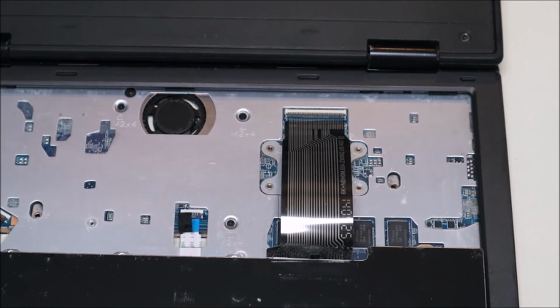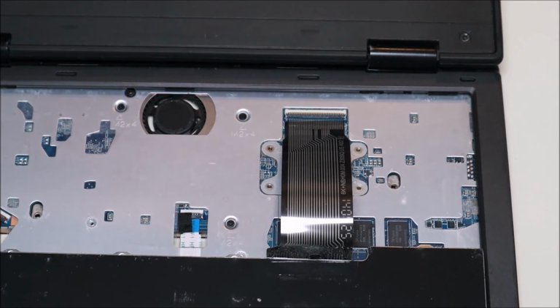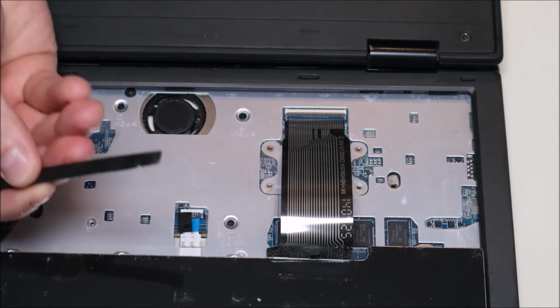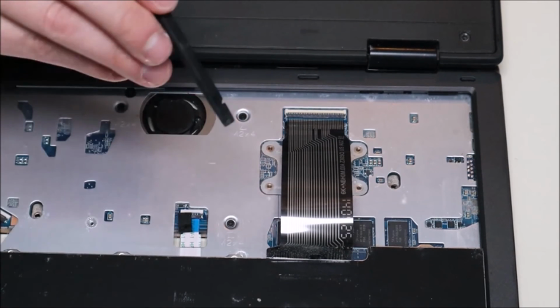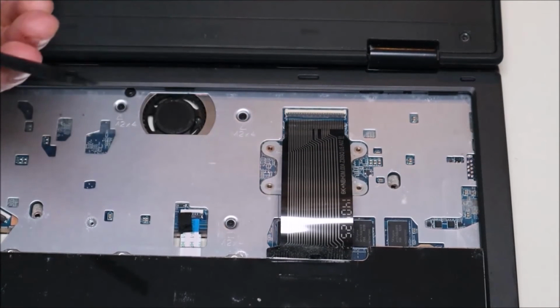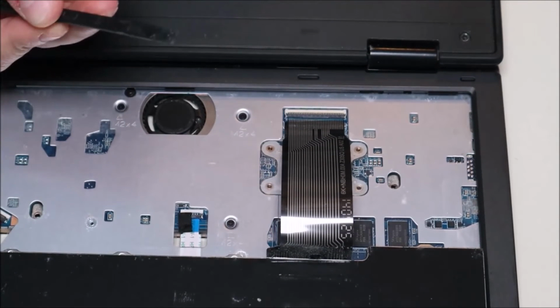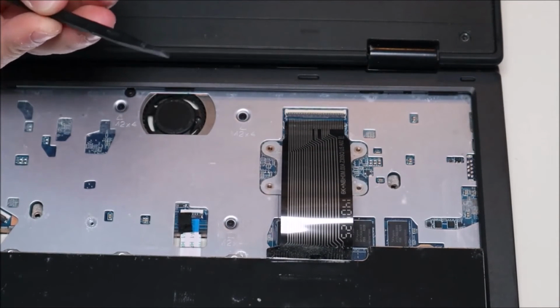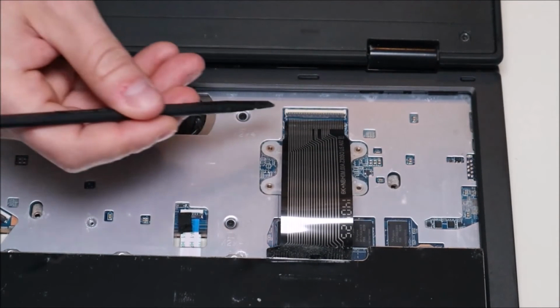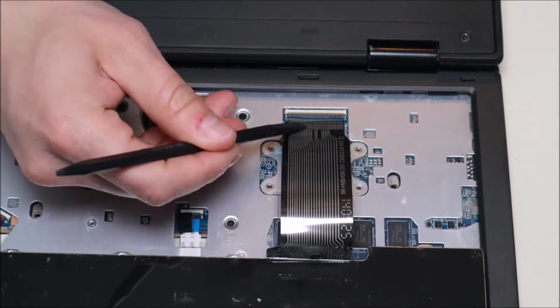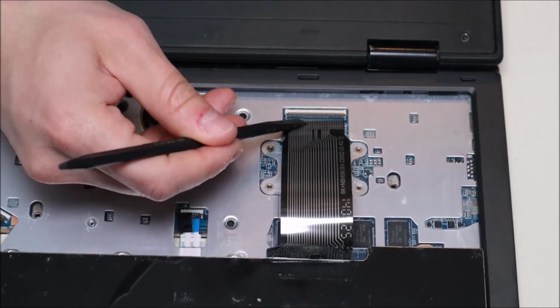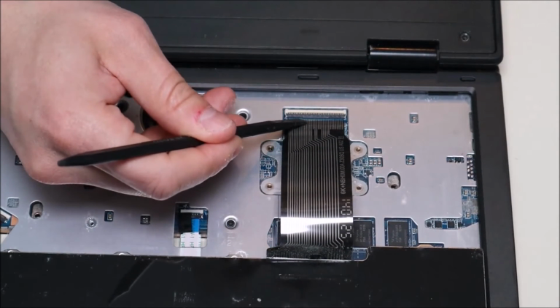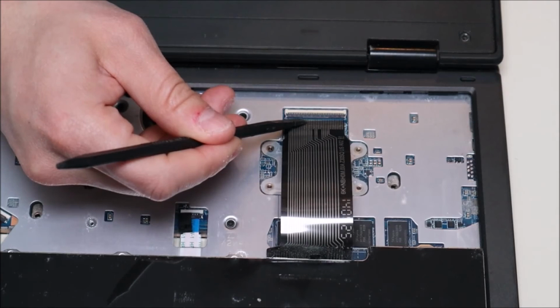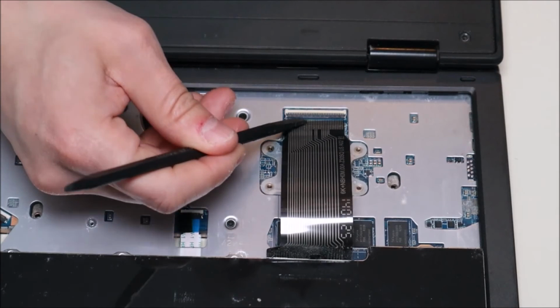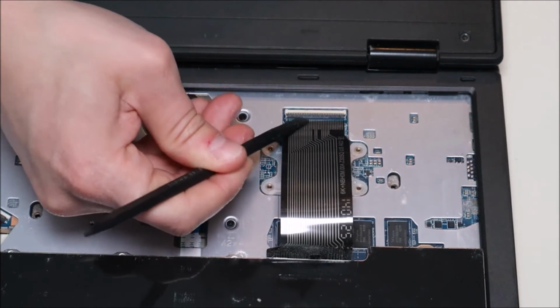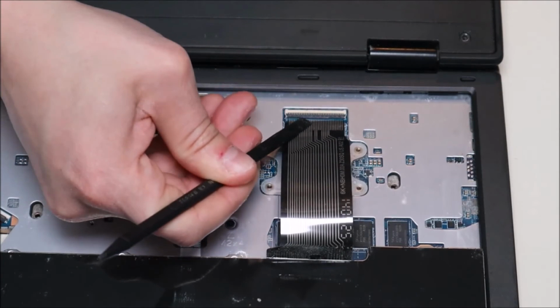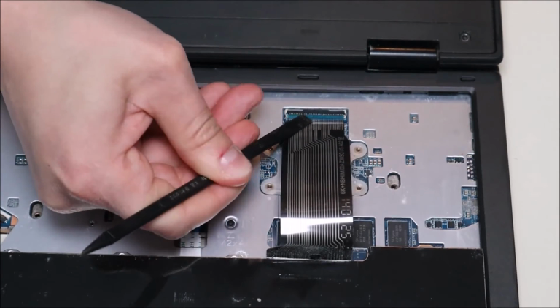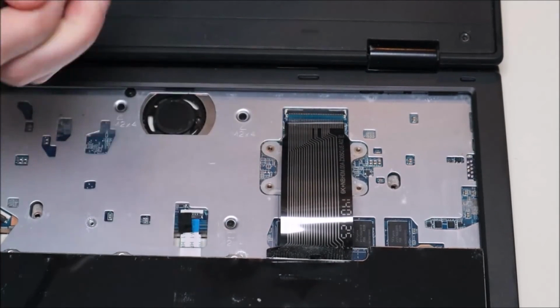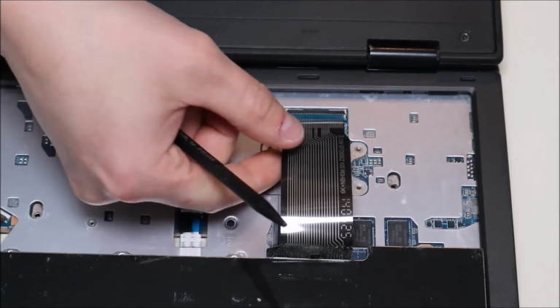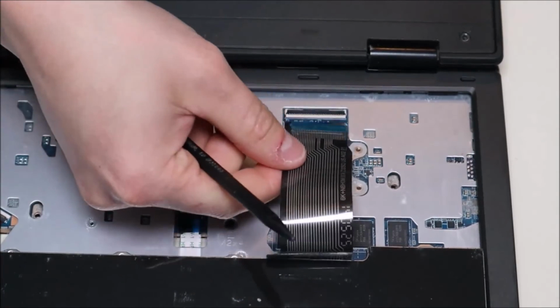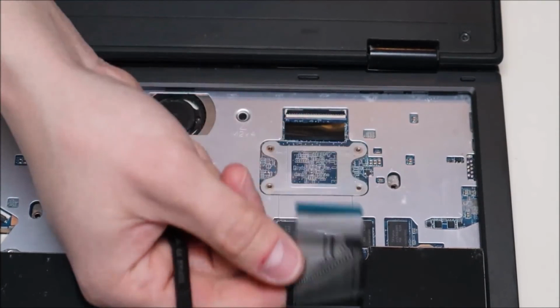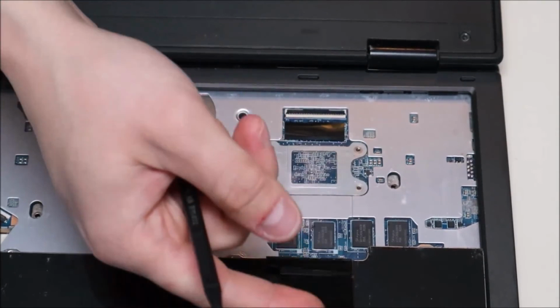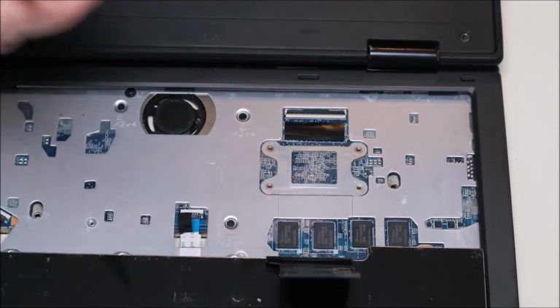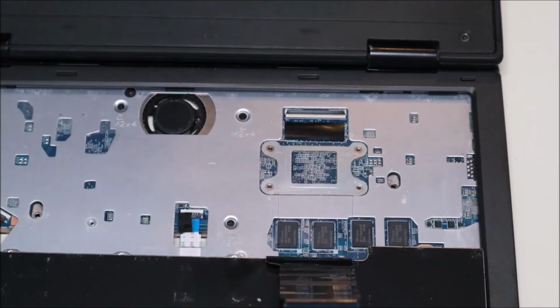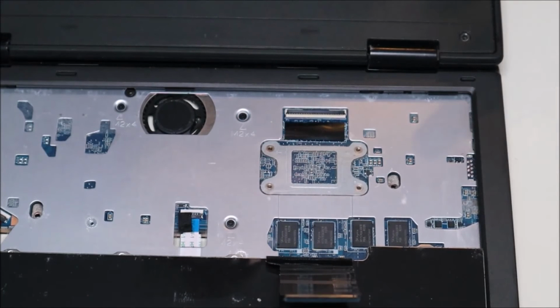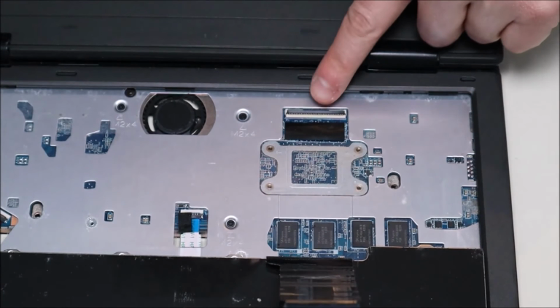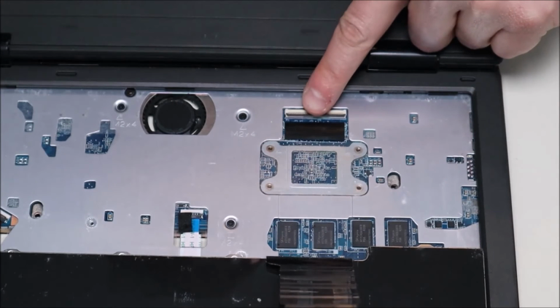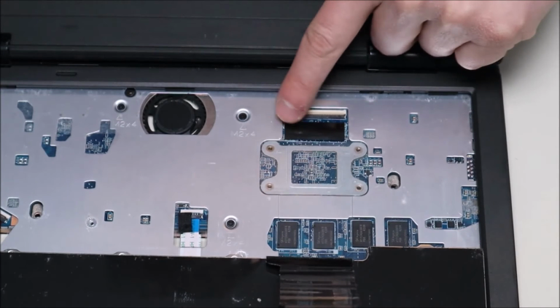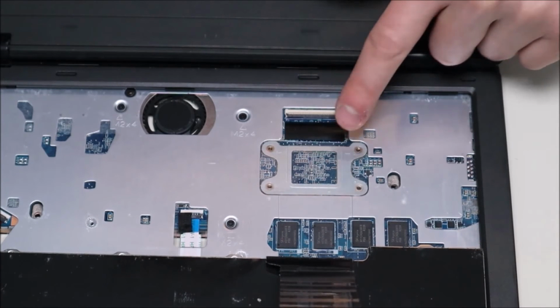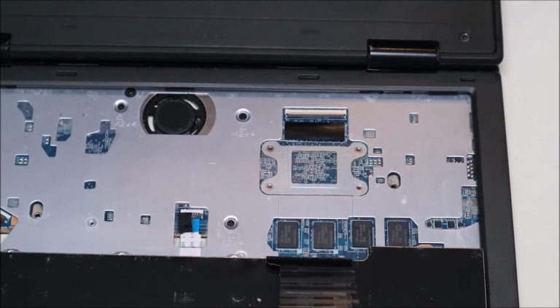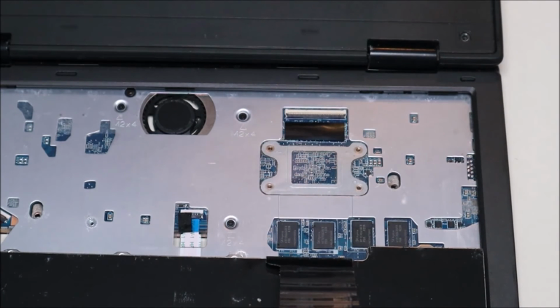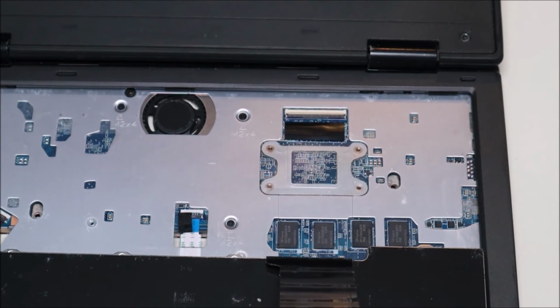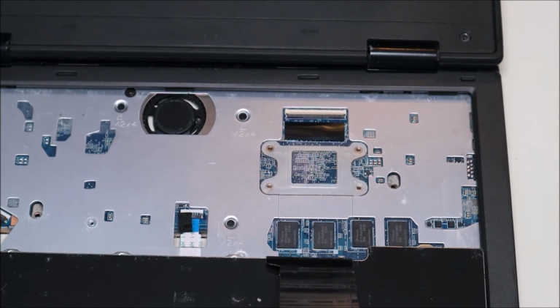So we're going to take our plastic pry tool, the flat end. We're going to get underneath it and pop that clip up, and then this should slide right out. And then for safety, we're just going to pop that back down so it lies flat so it can't get caught on anything.